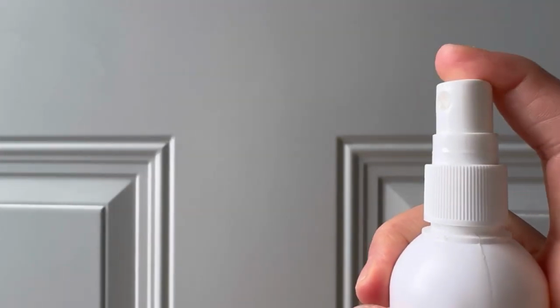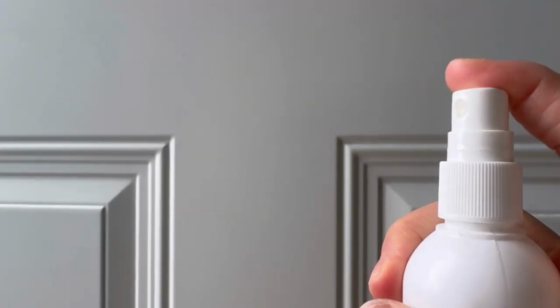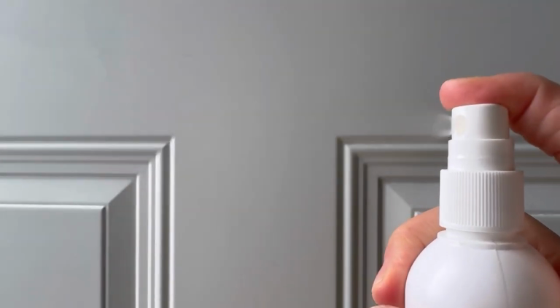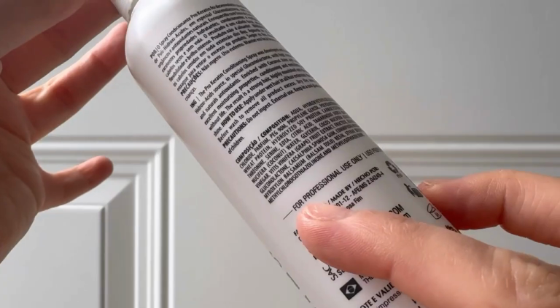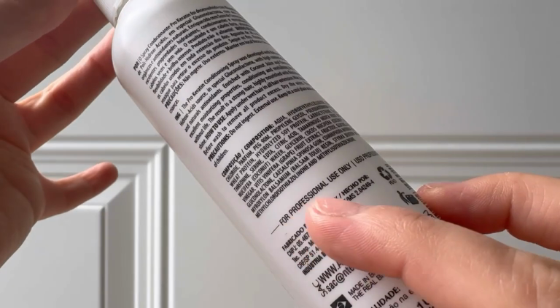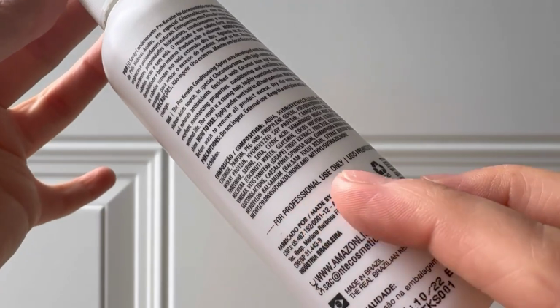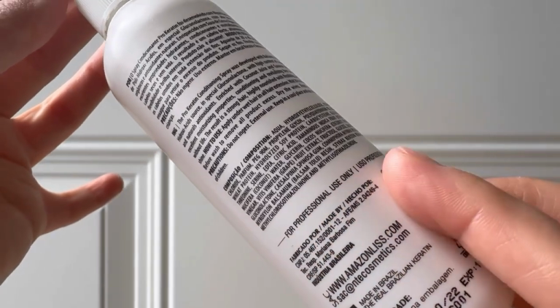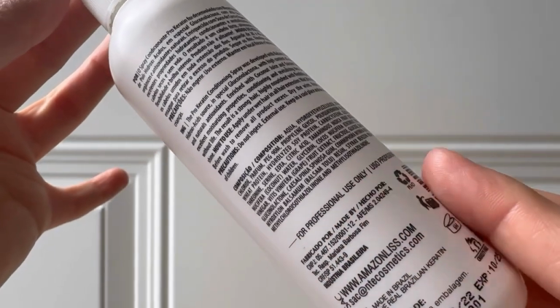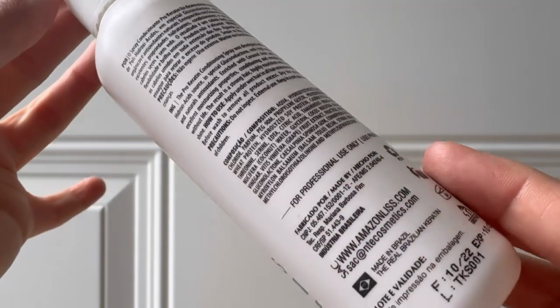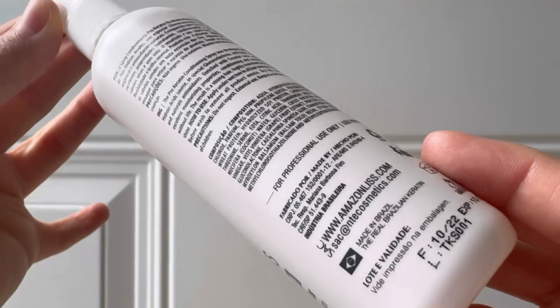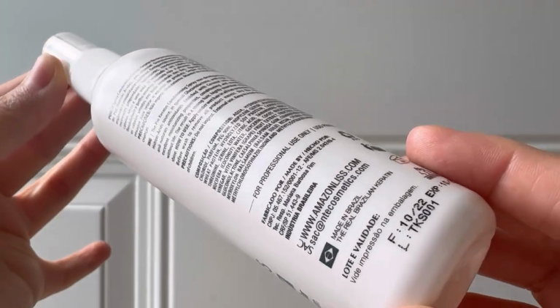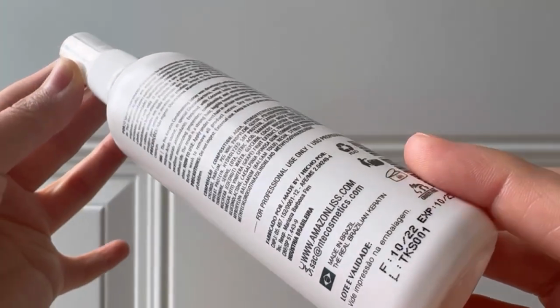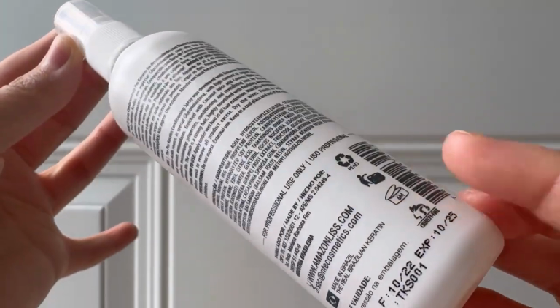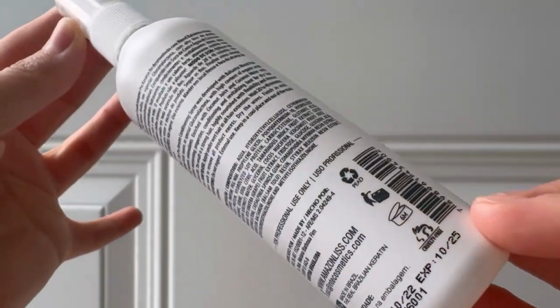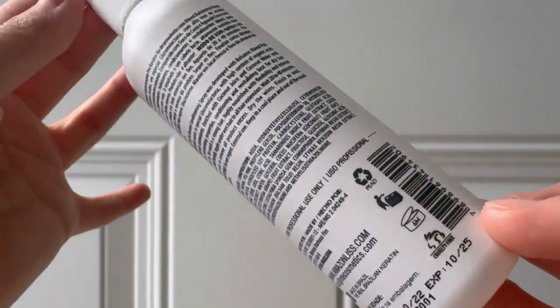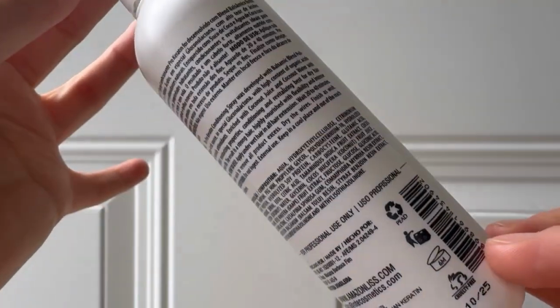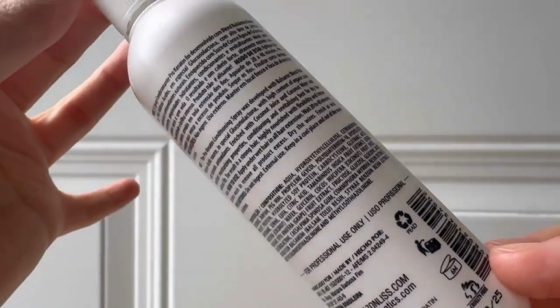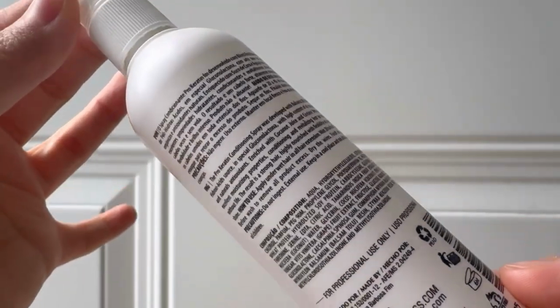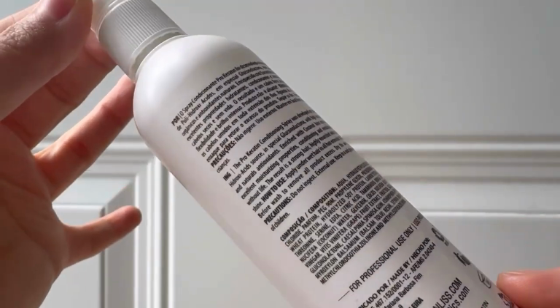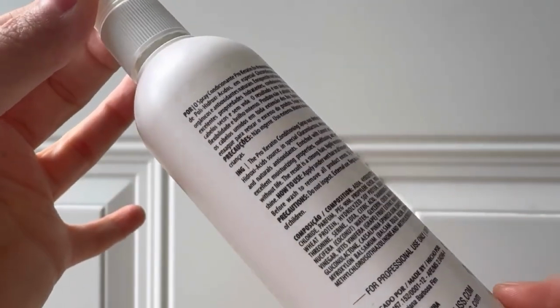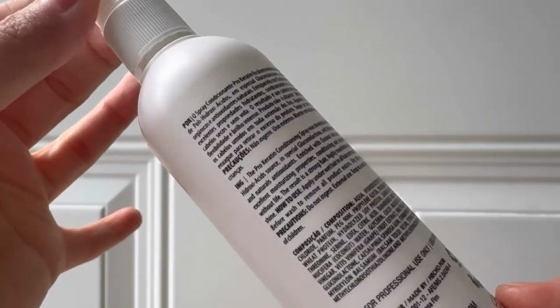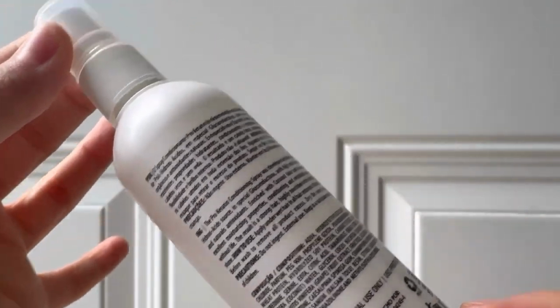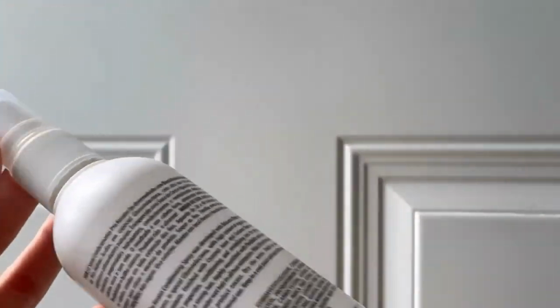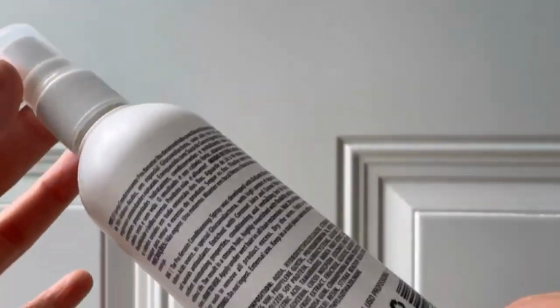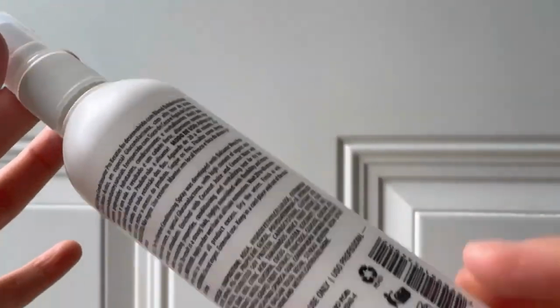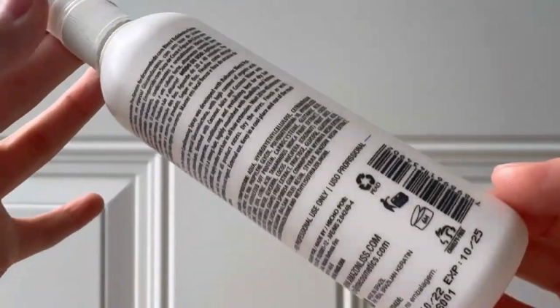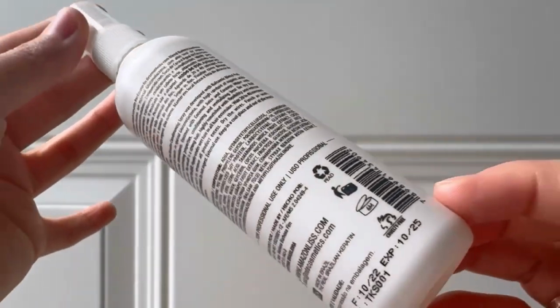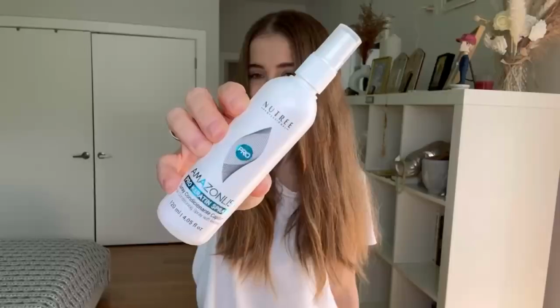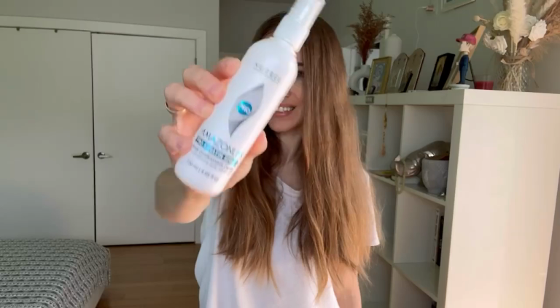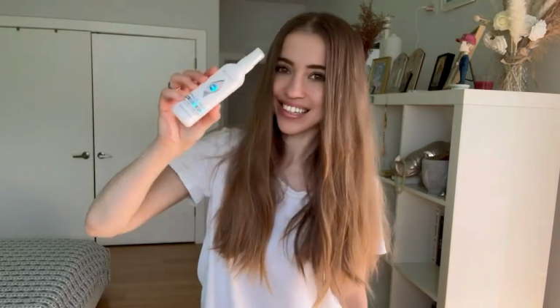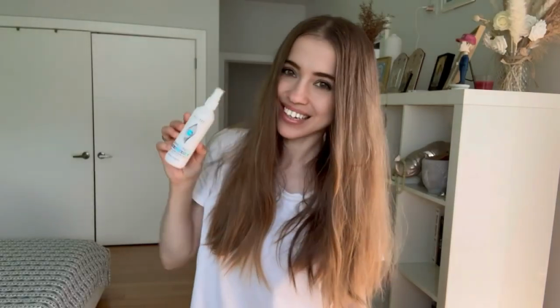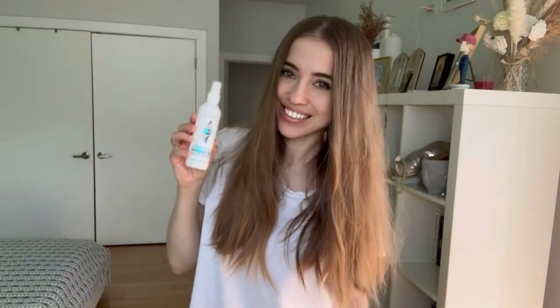Unlike pressurized cans, our Gel Keratin Spray is safe and easy to use. Let's take a quick look inside to show you how it works. See? No harmful propellants, just pure nourishing gel keratin ready to enhance your hair.